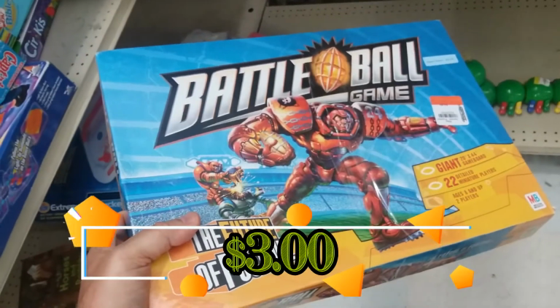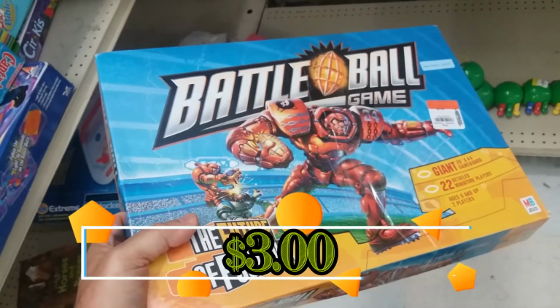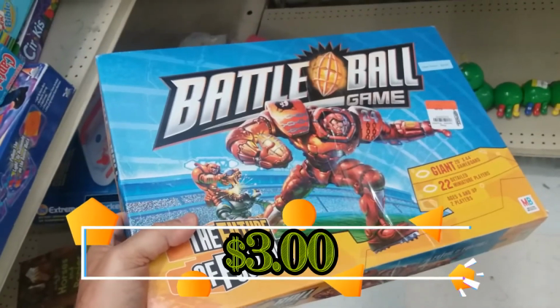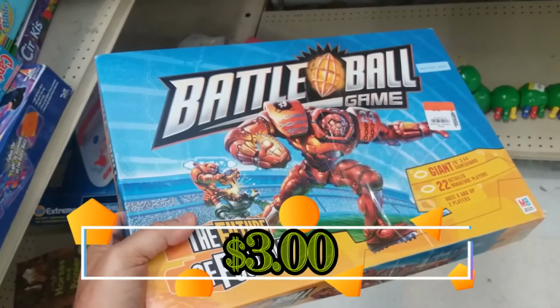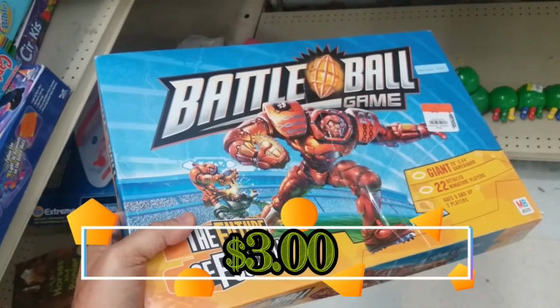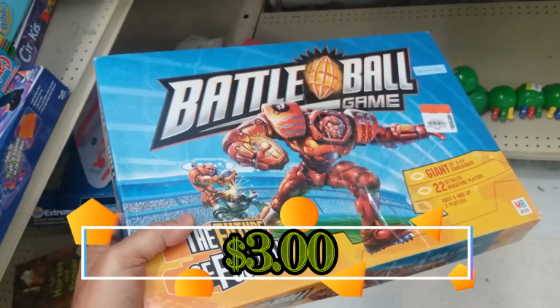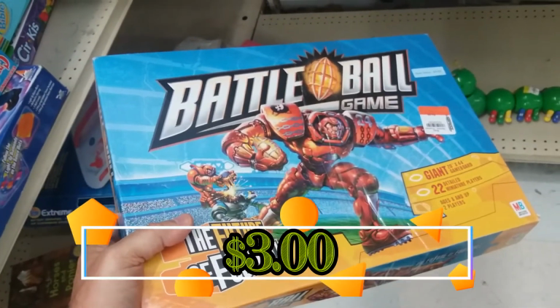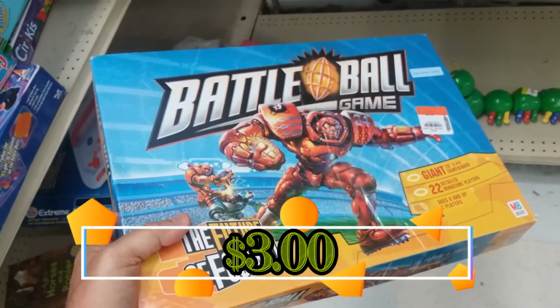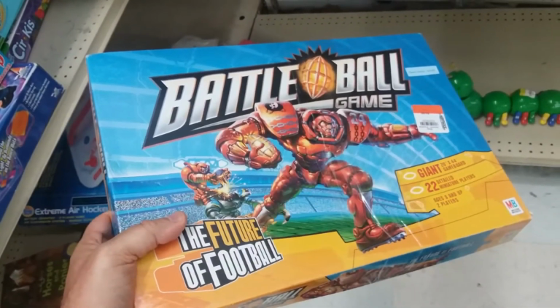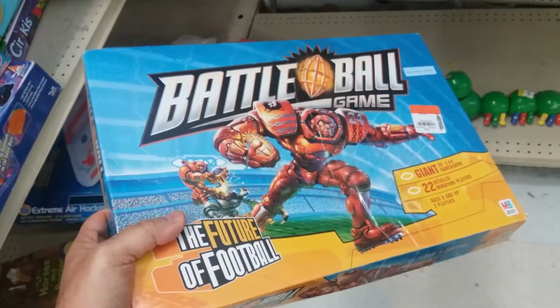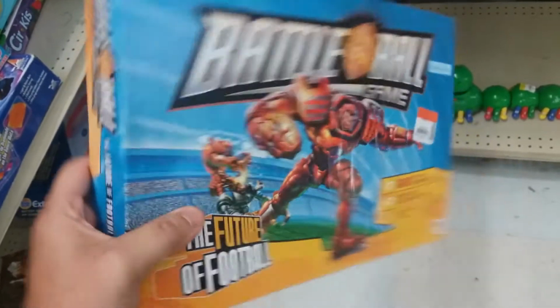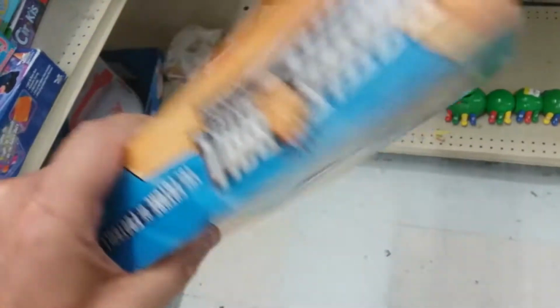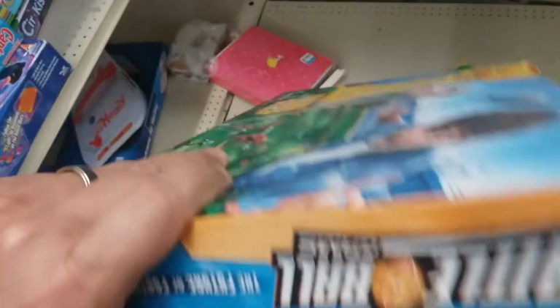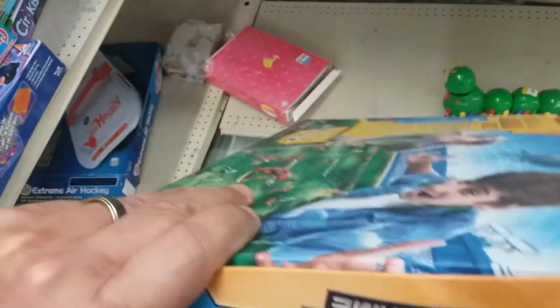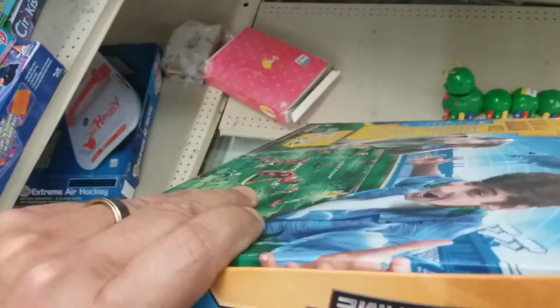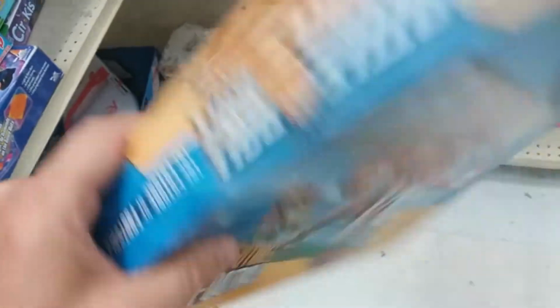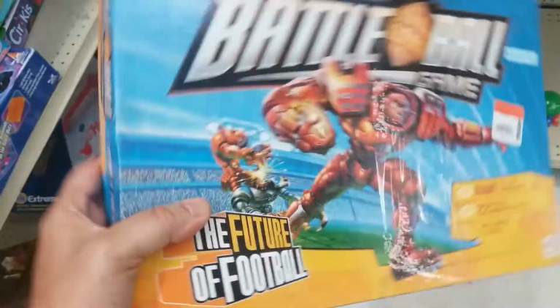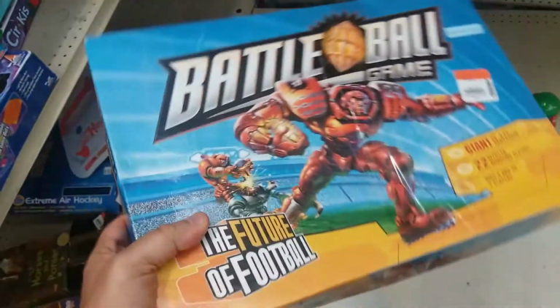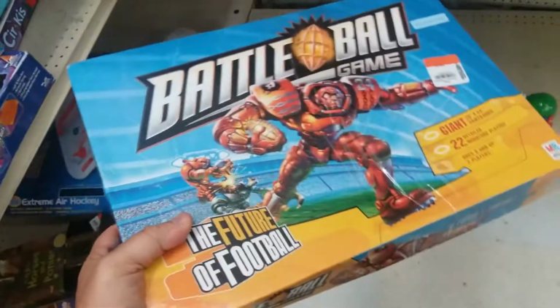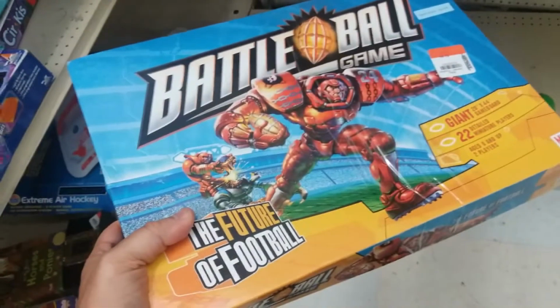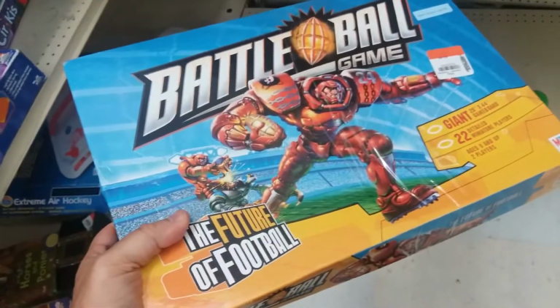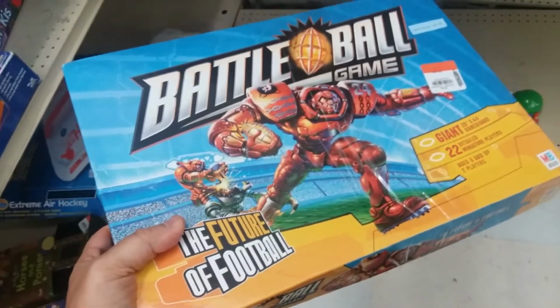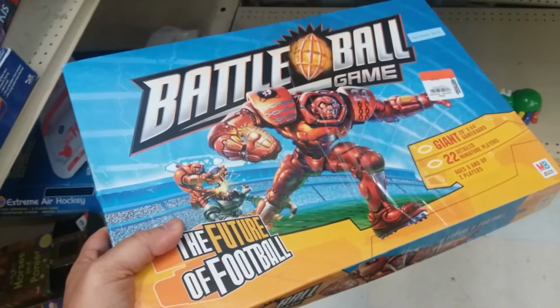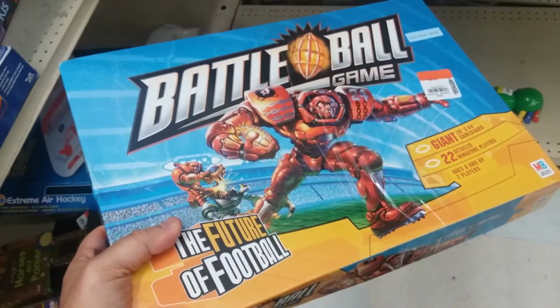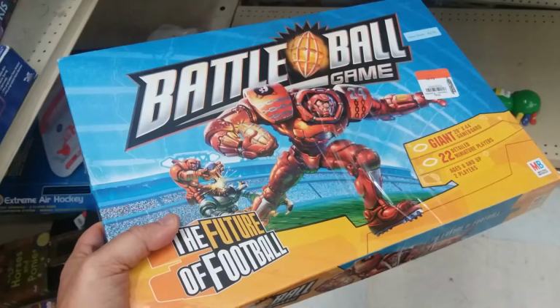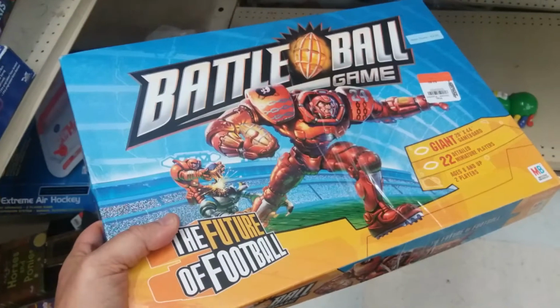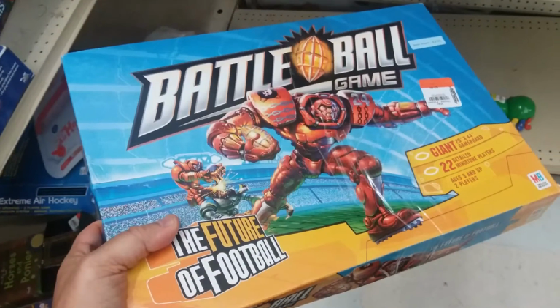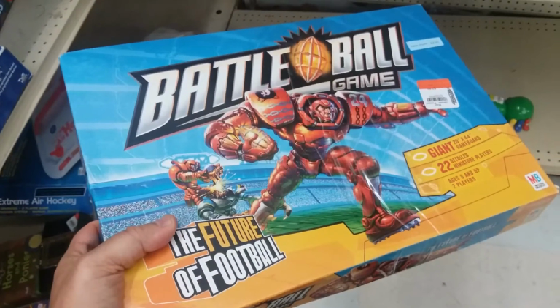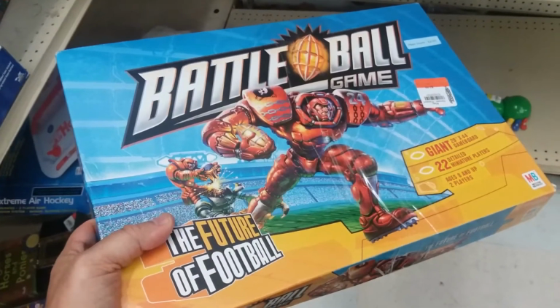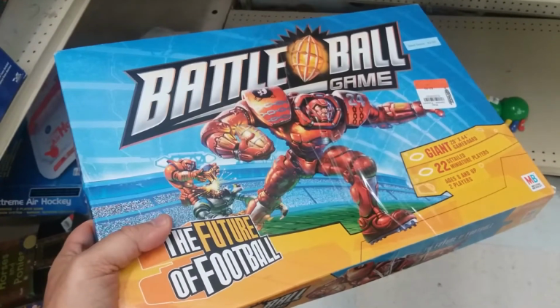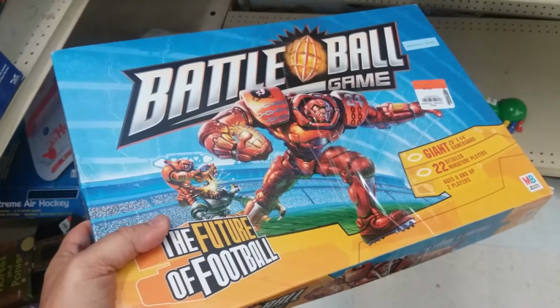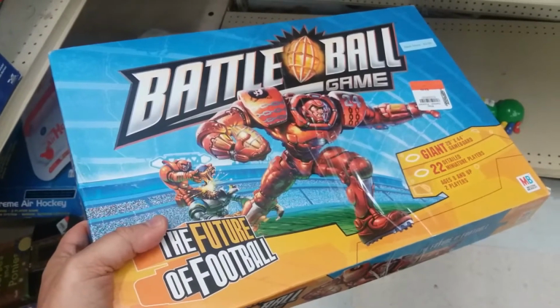Here is Battle Ball. Really cool game and I have a copy of this. This one is missing some parts unfortunately, so sadly I'm going to have to leave this one here.